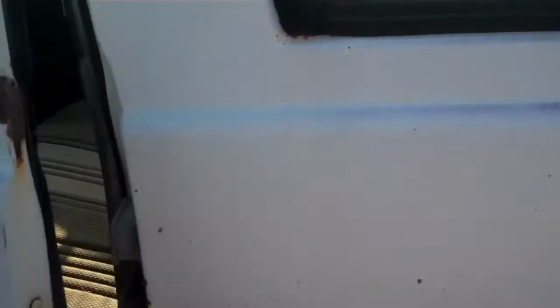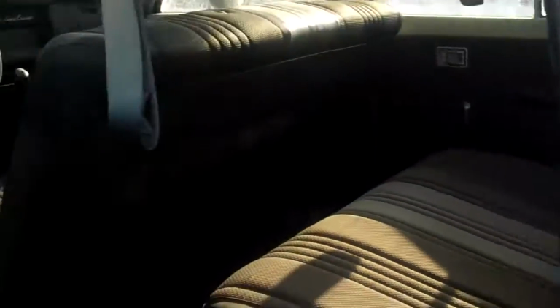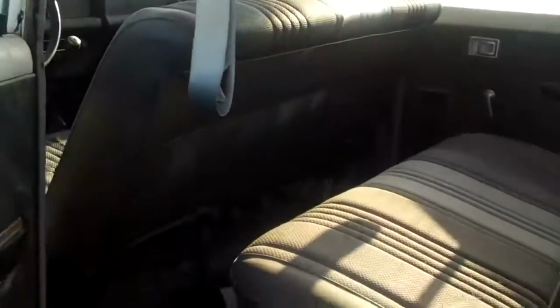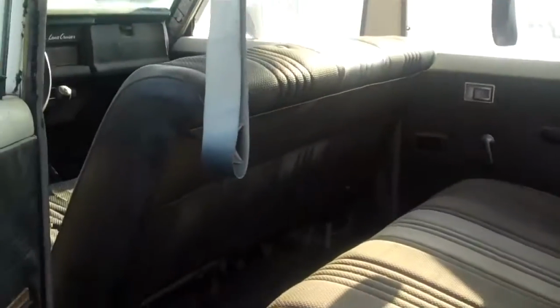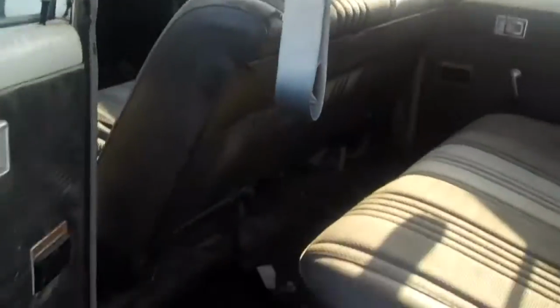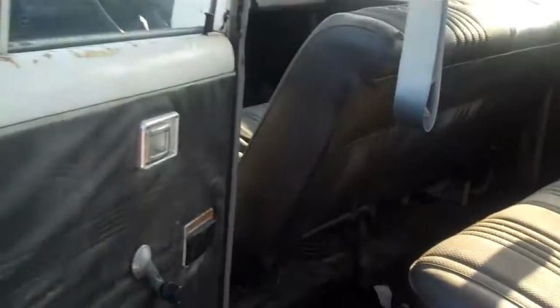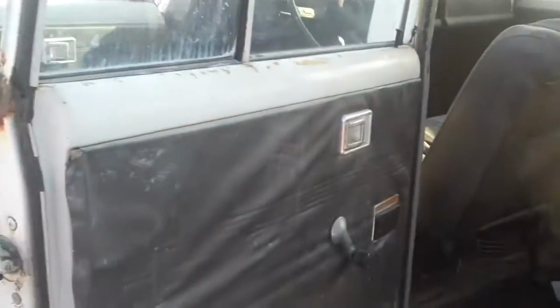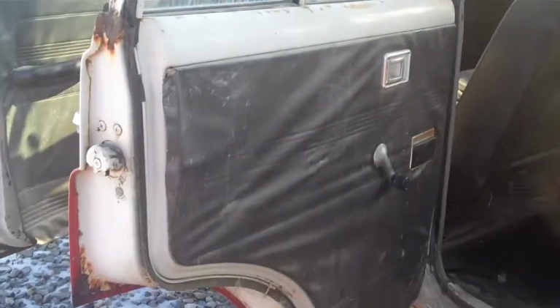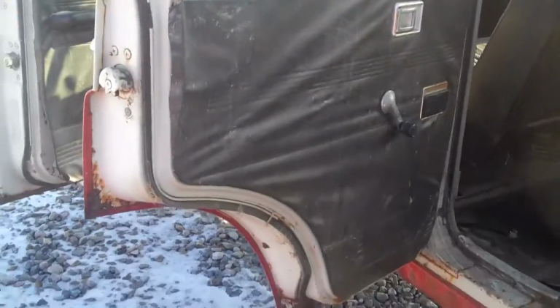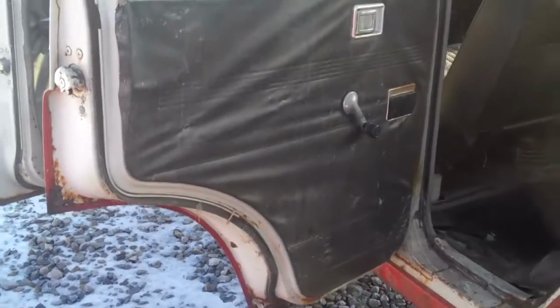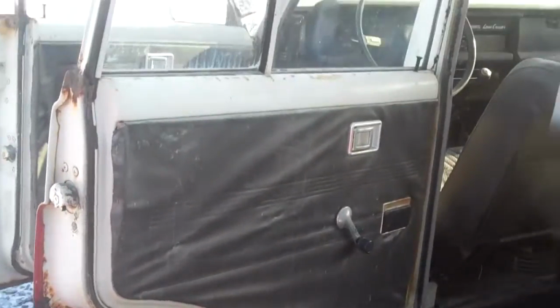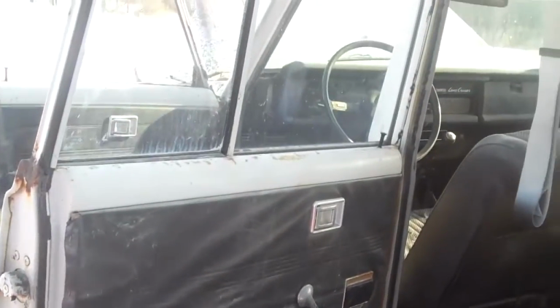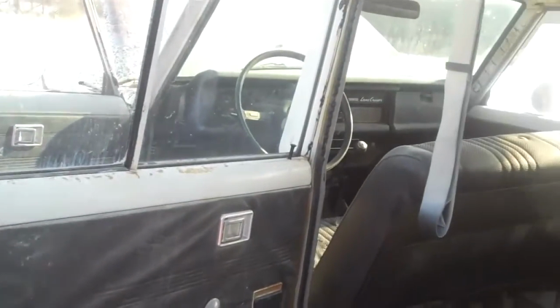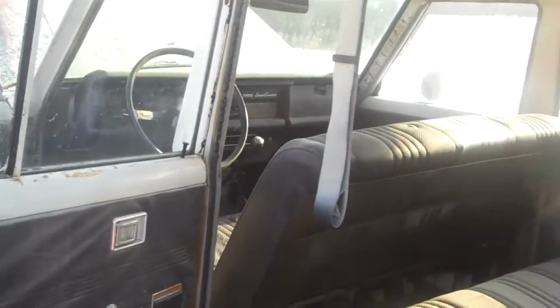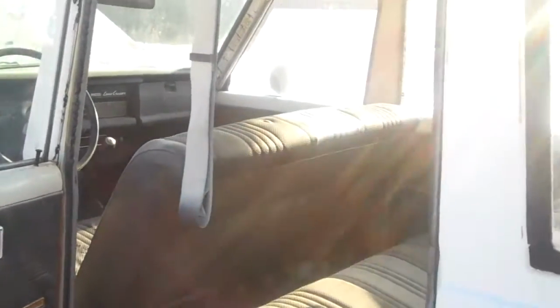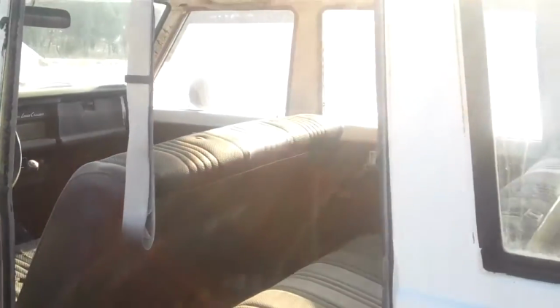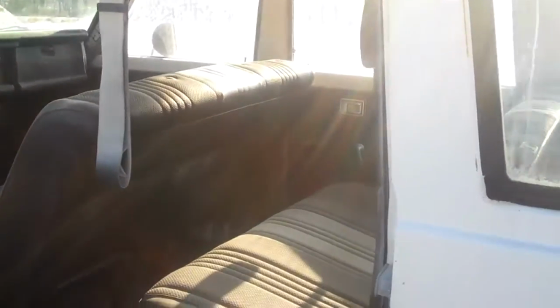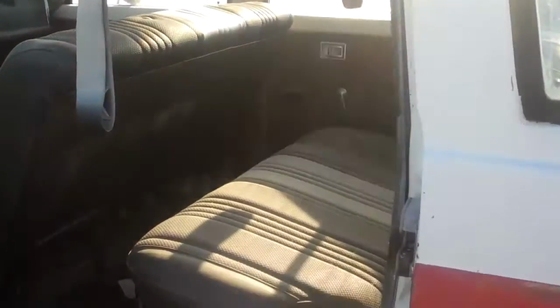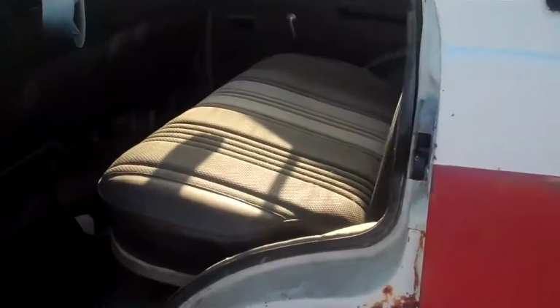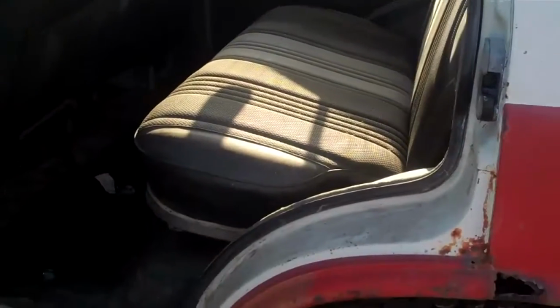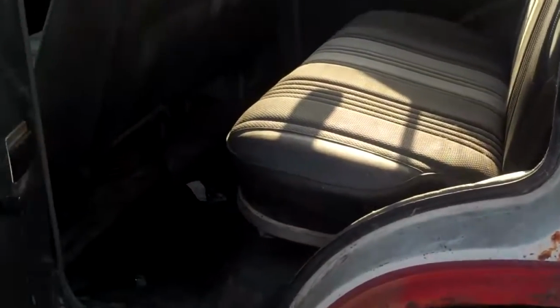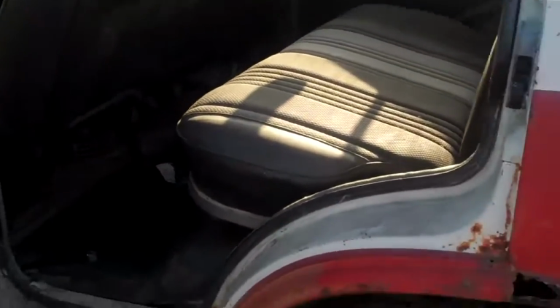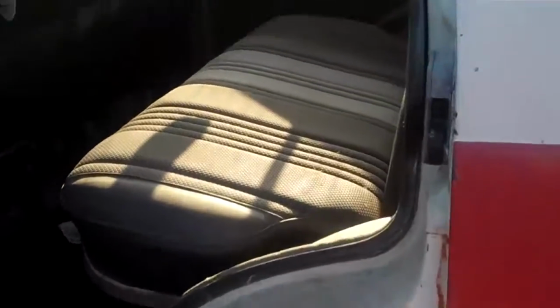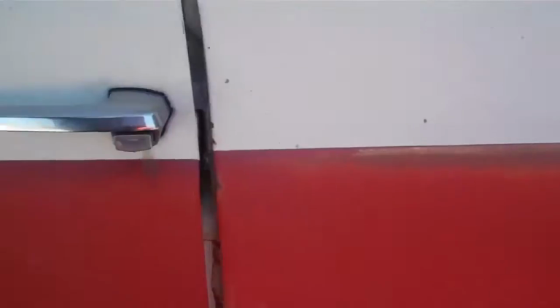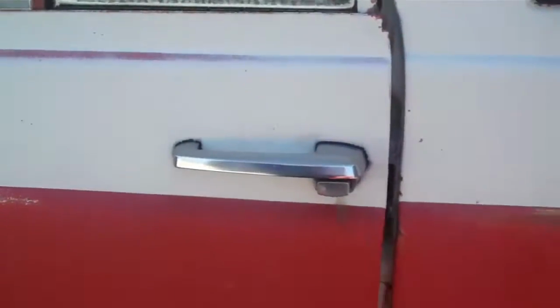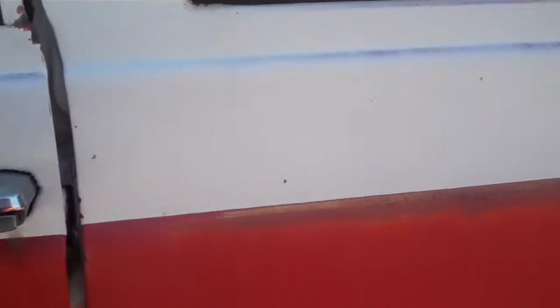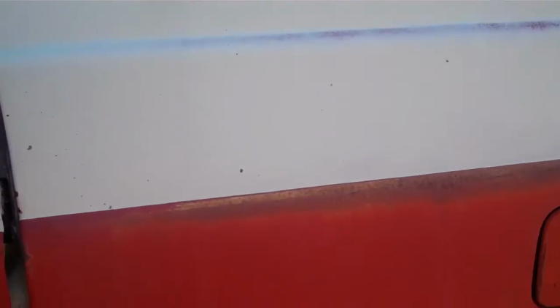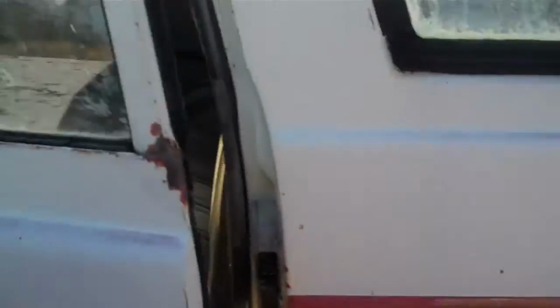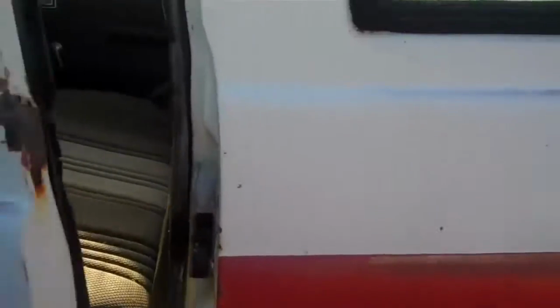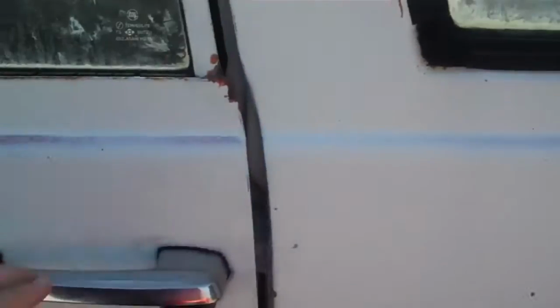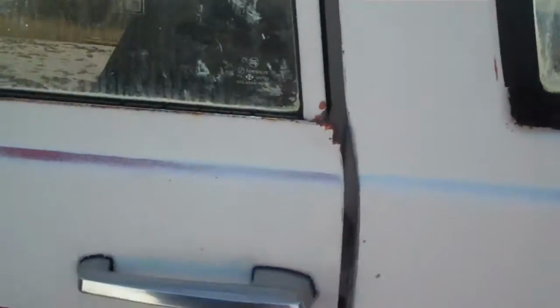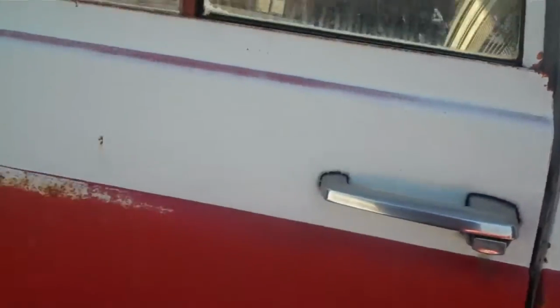I'll jump this door — see, it opens pretty nicely. Get a shot of the interior. I've got to give it a little extra push there.